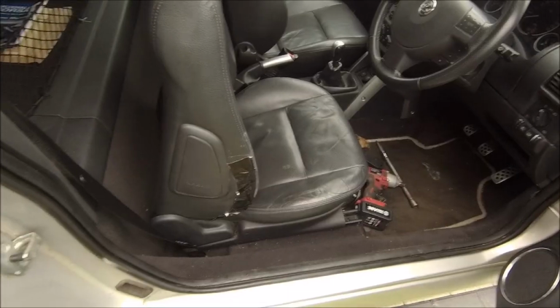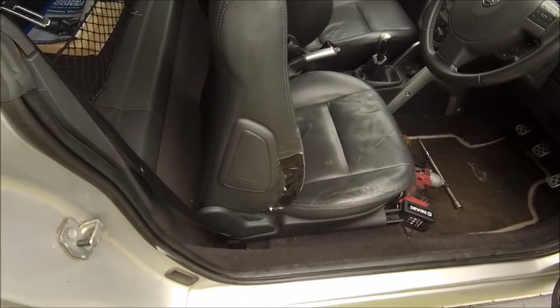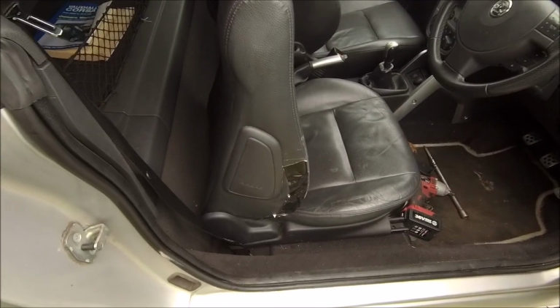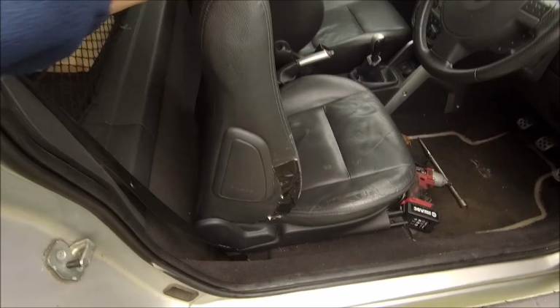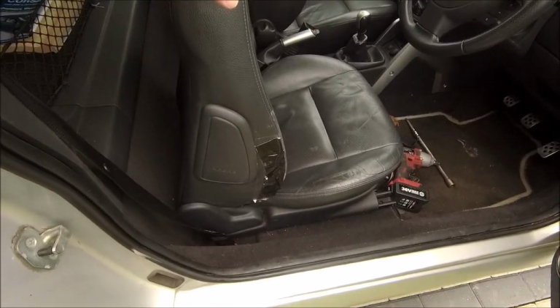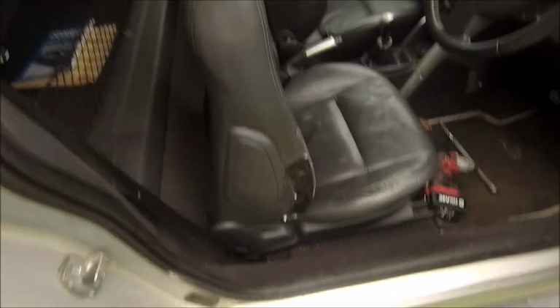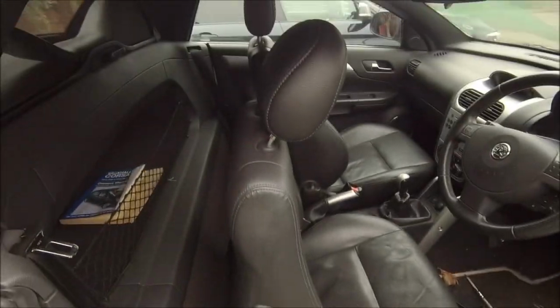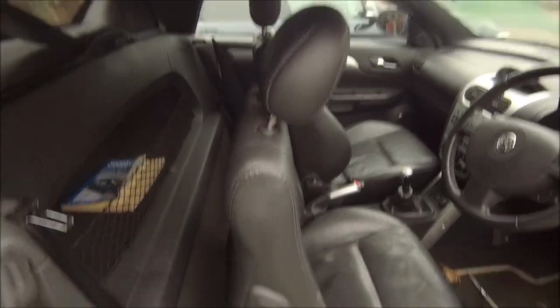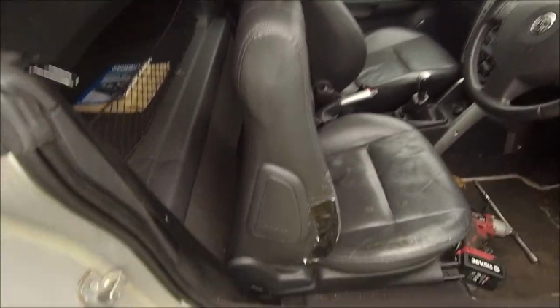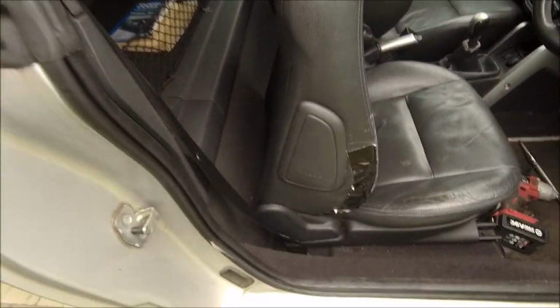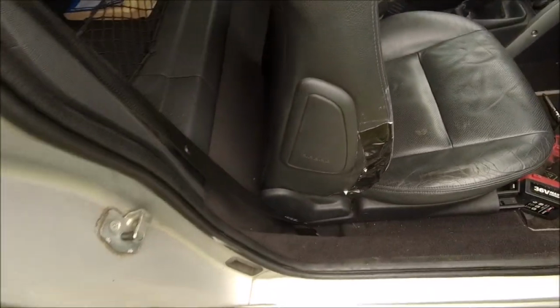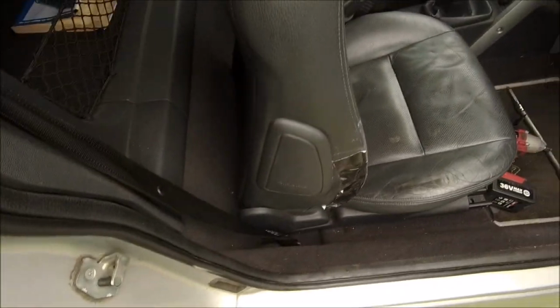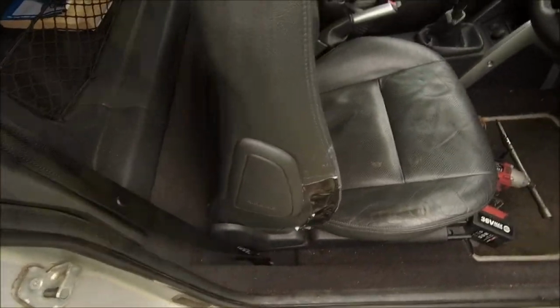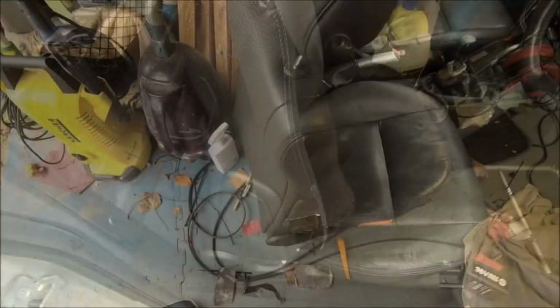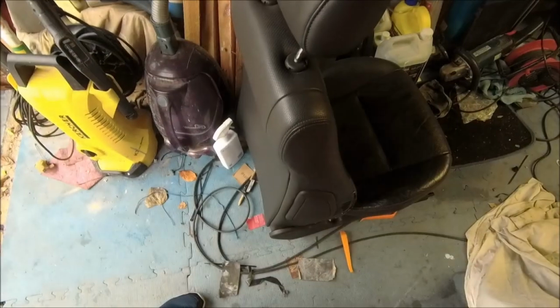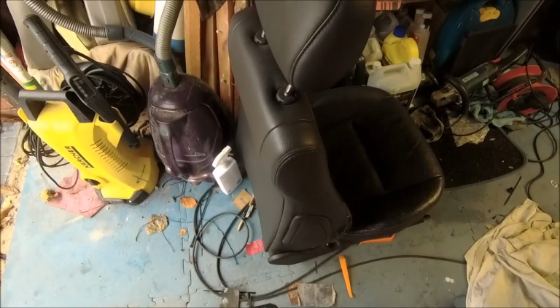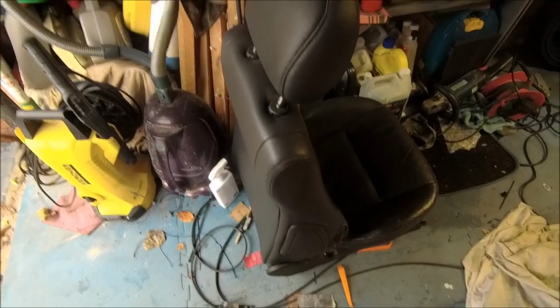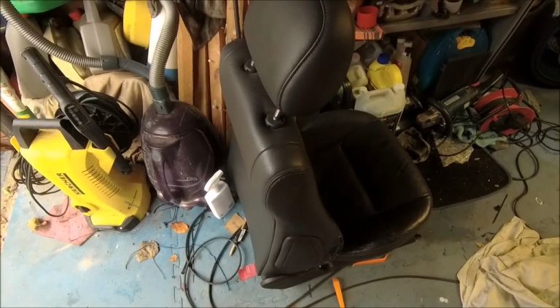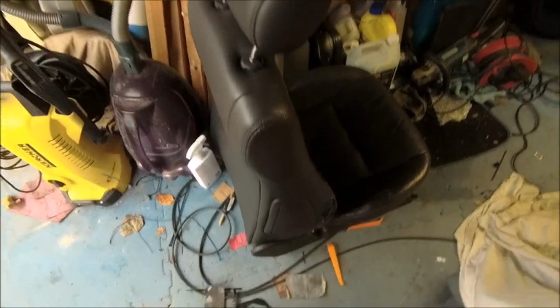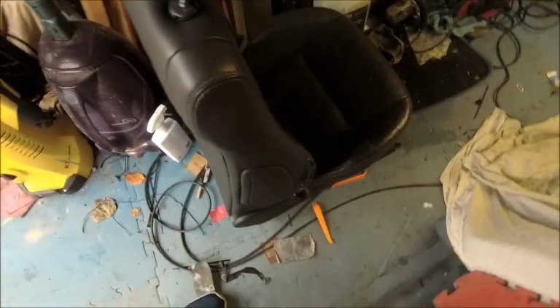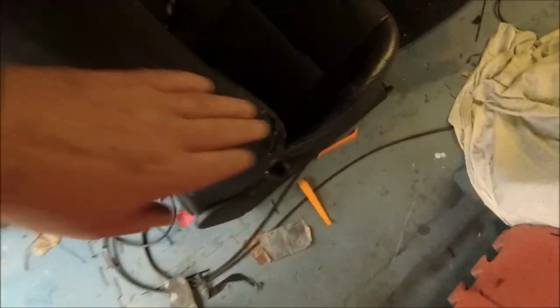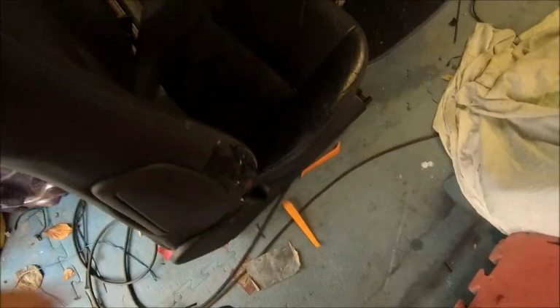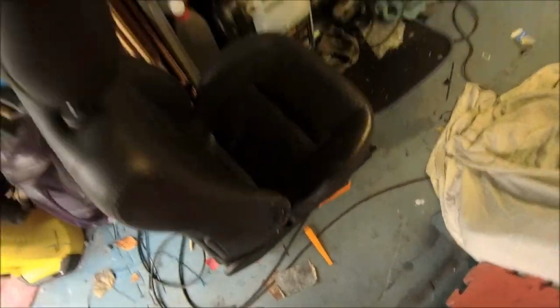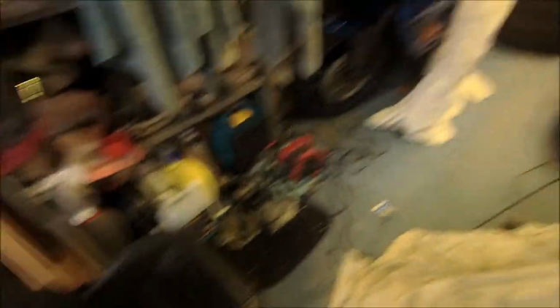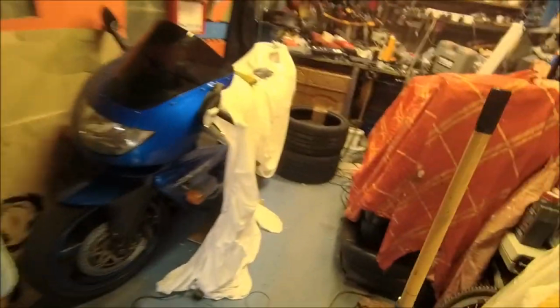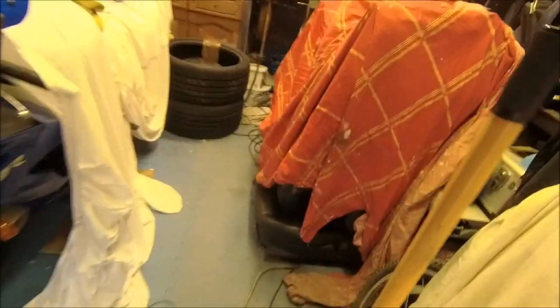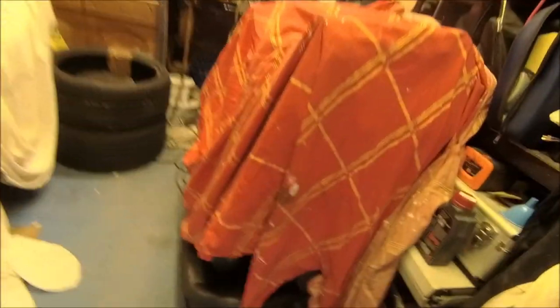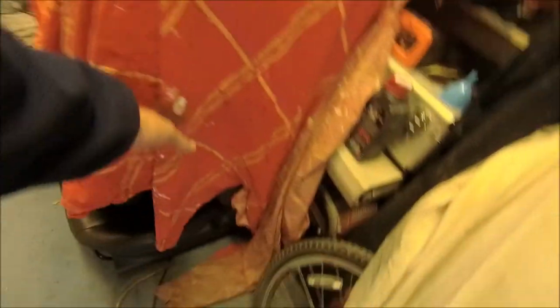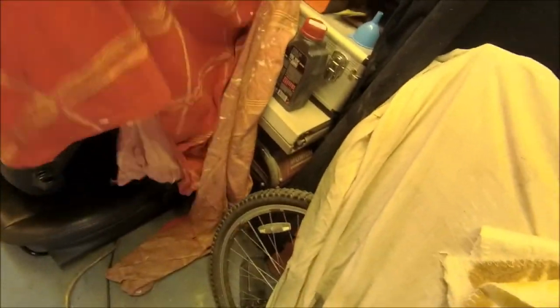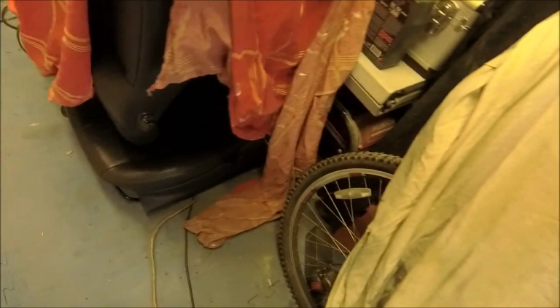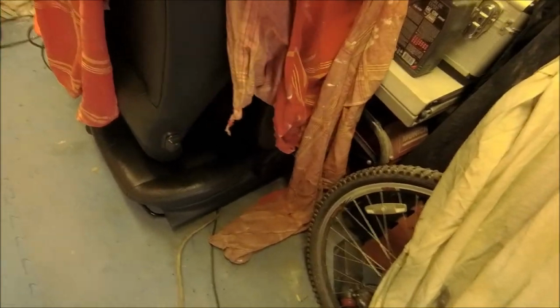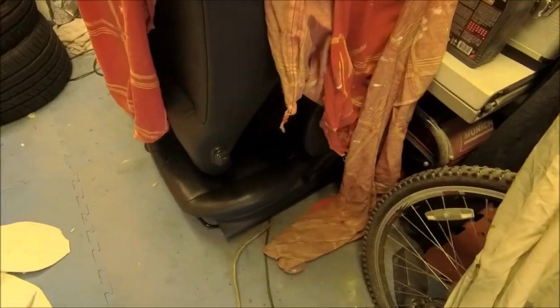There you go, it's free. I've wound the backrest forward a little bit - just helps you get it out a bit easier. There we go - one messy garage, one messy seat. The new ones are hiding under here - there they are.